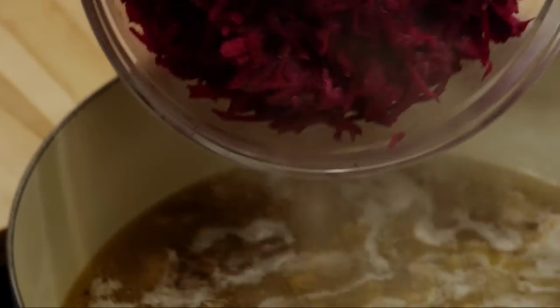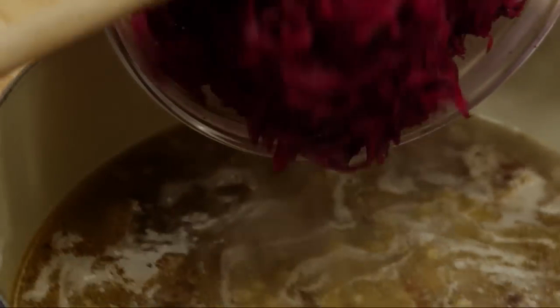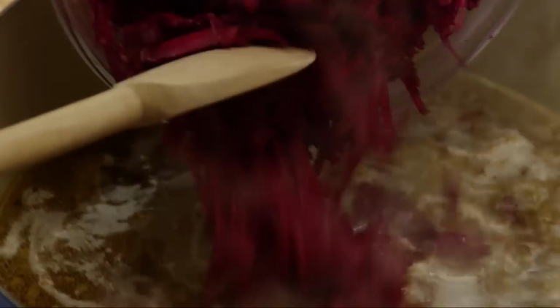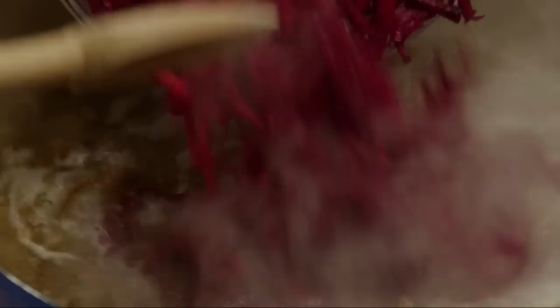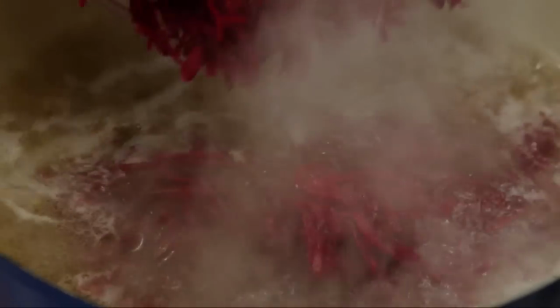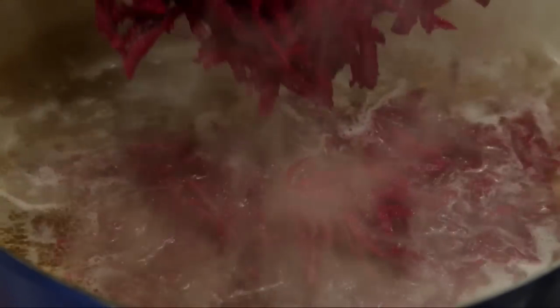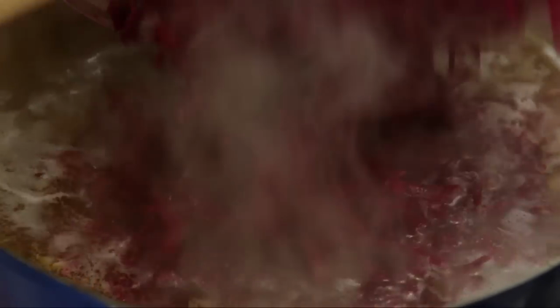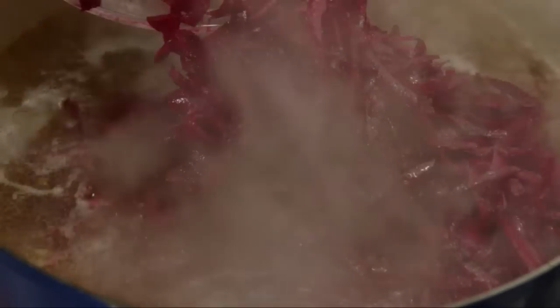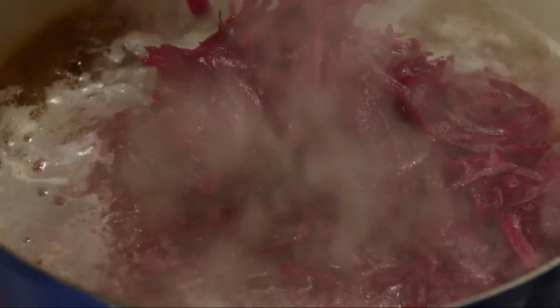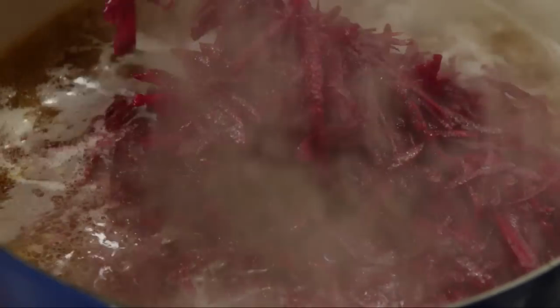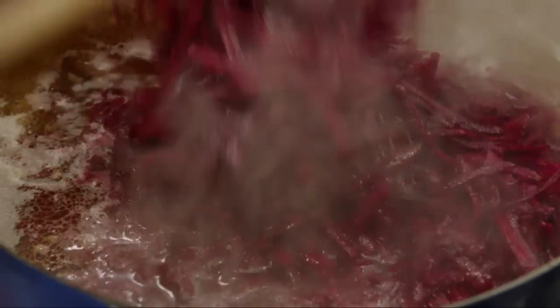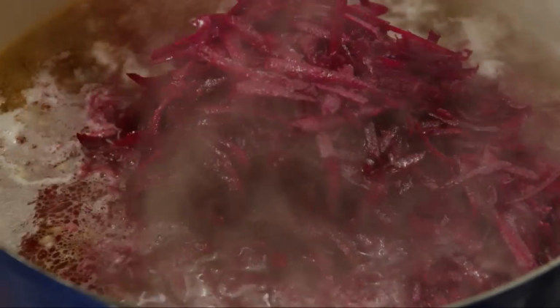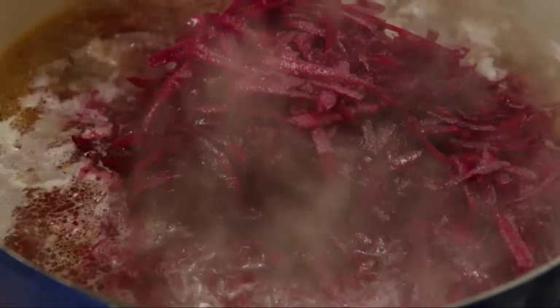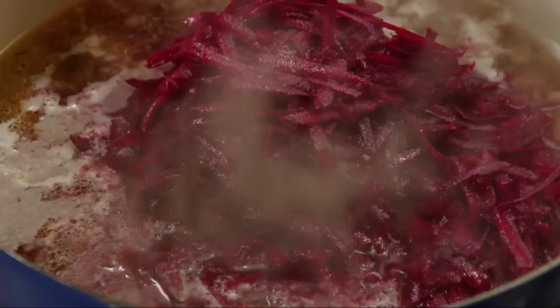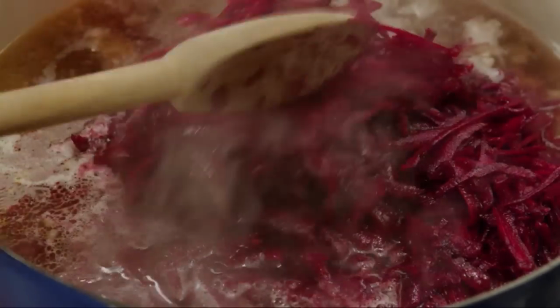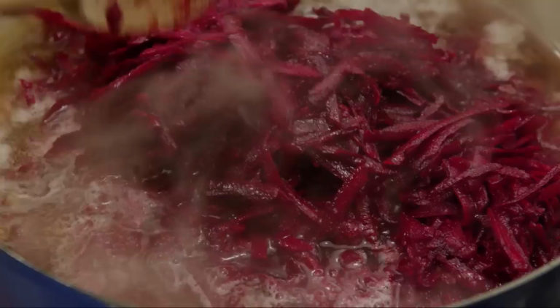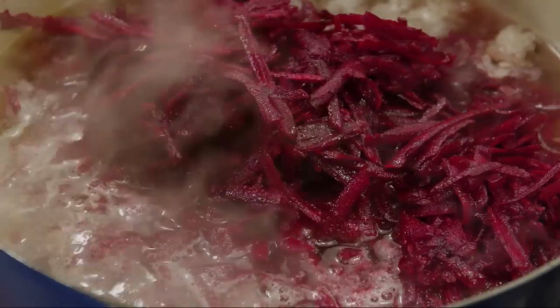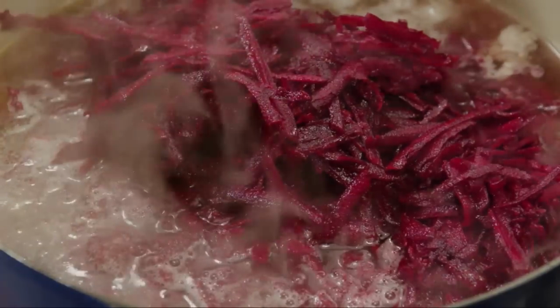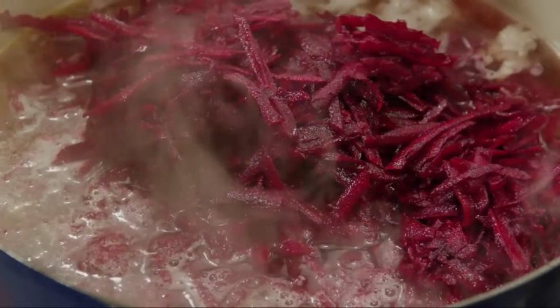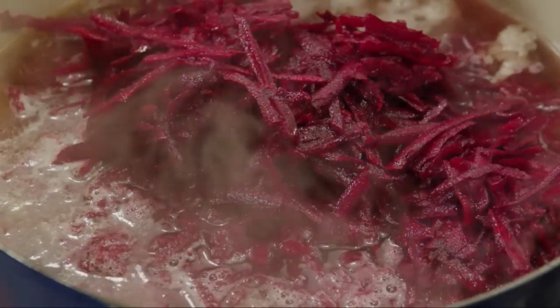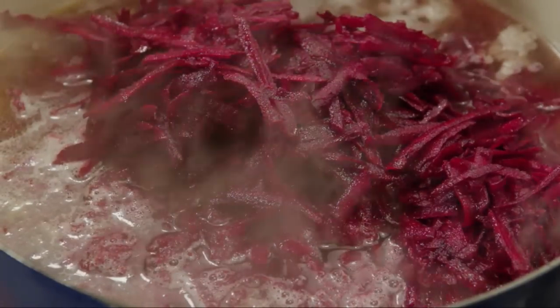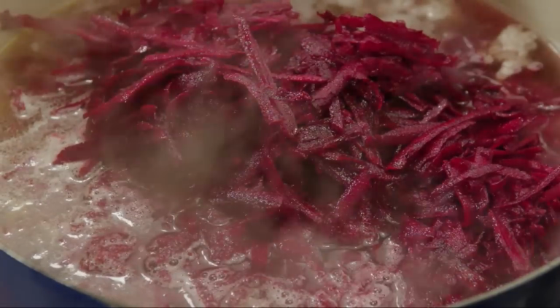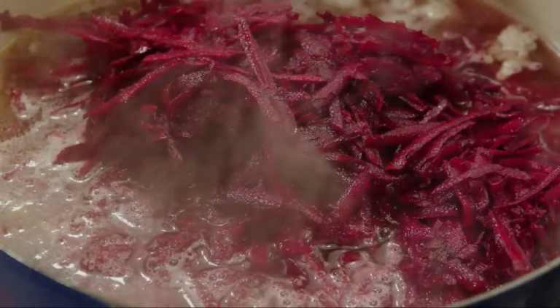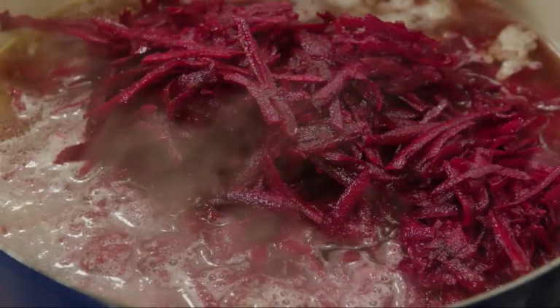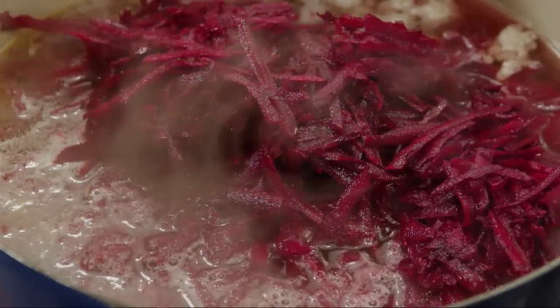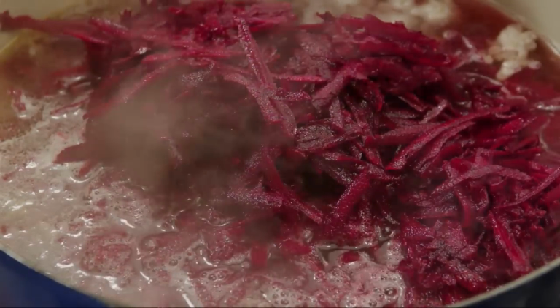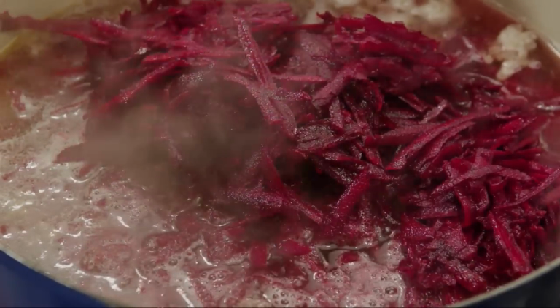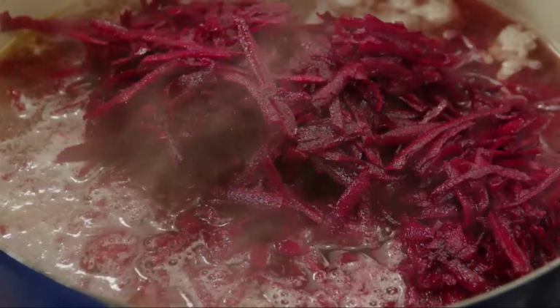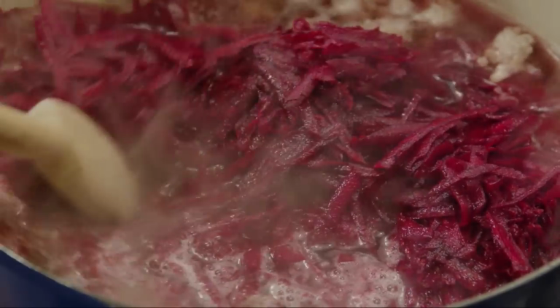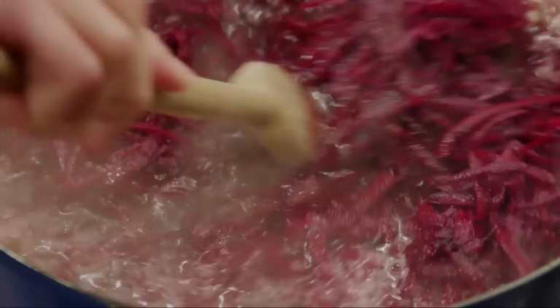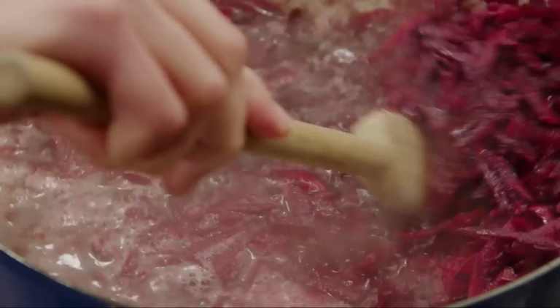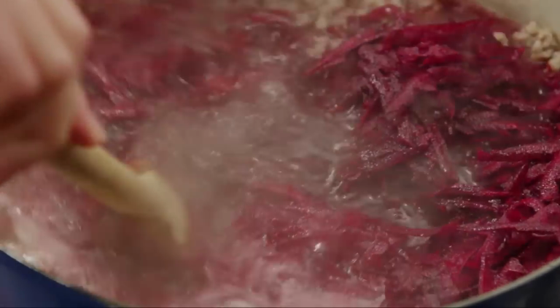Next, add three medium peeled and shredded beets. Cook until the beets are tender and release their color into the soup, about ten minutes.